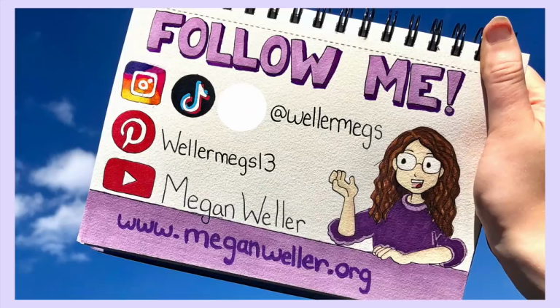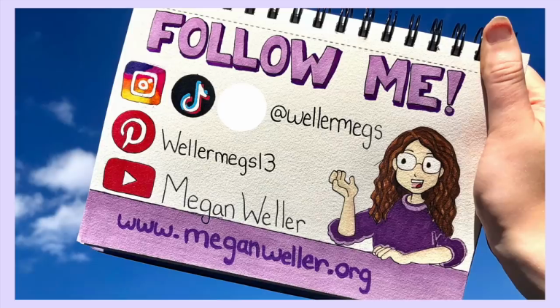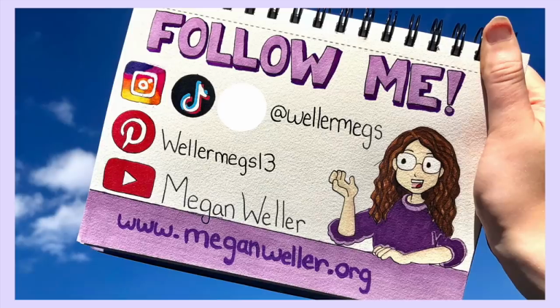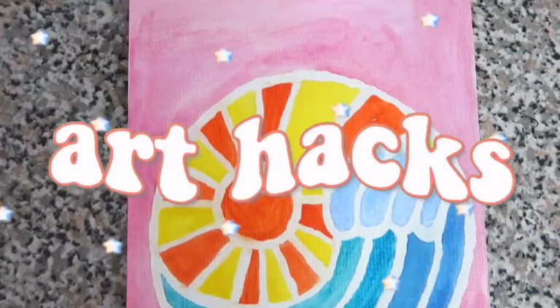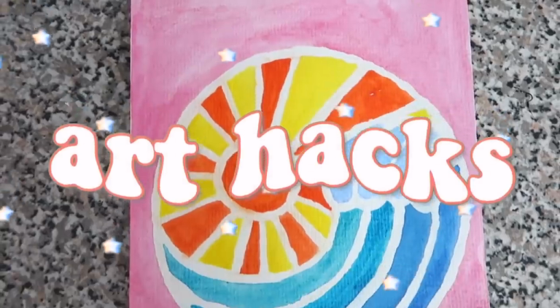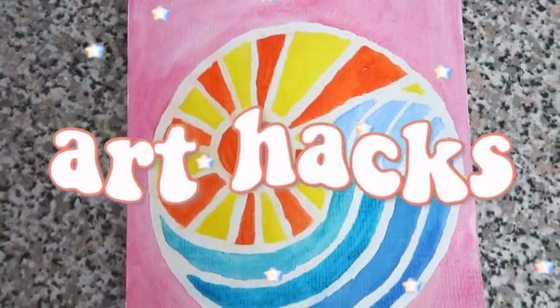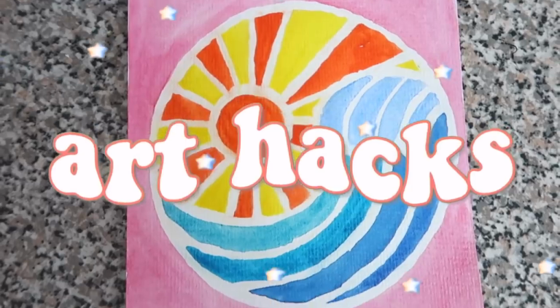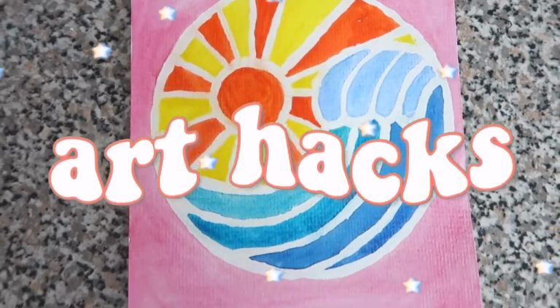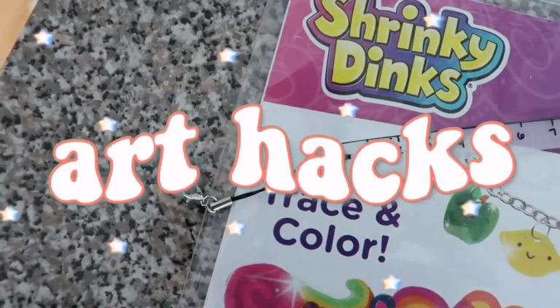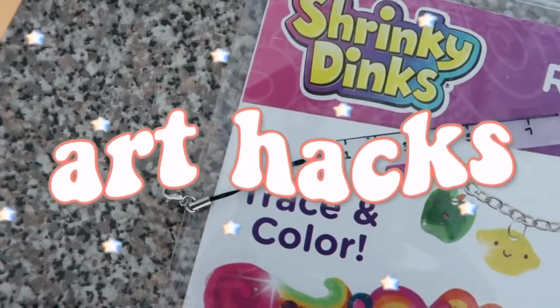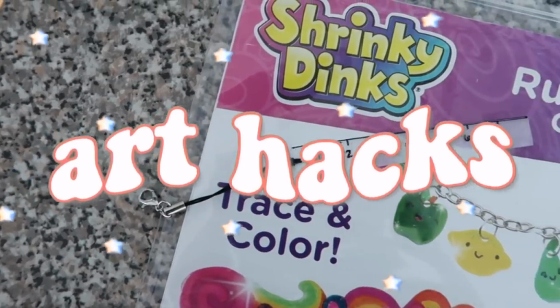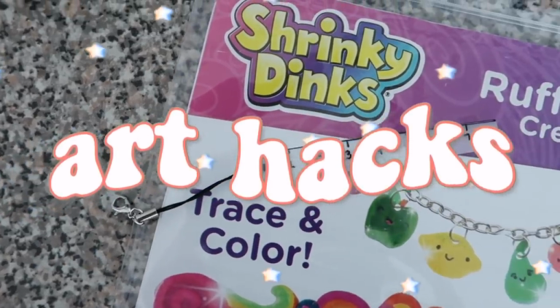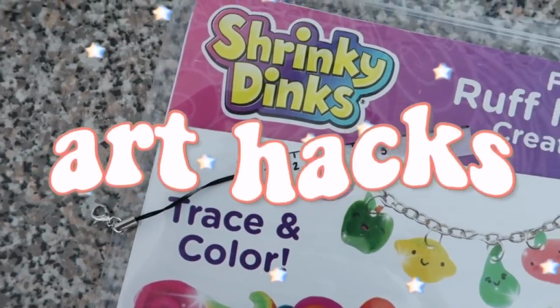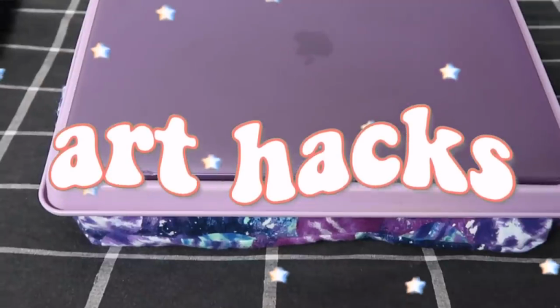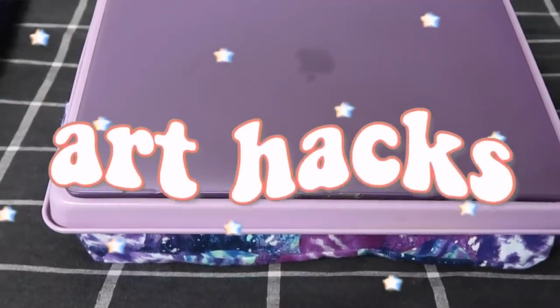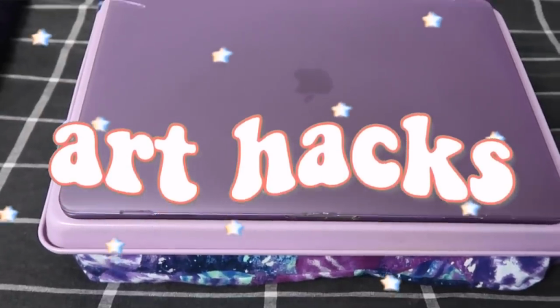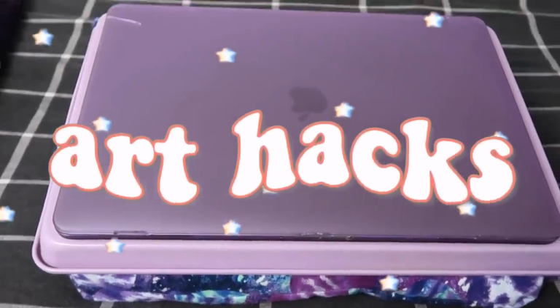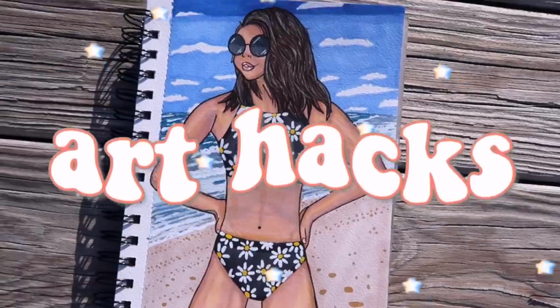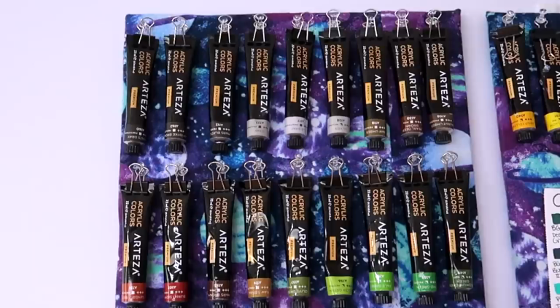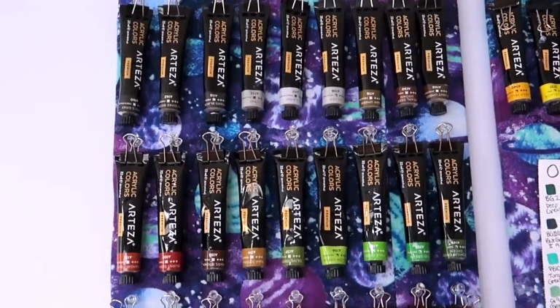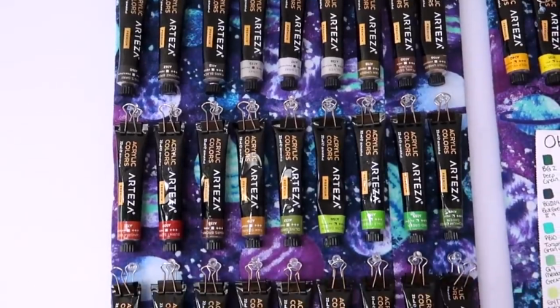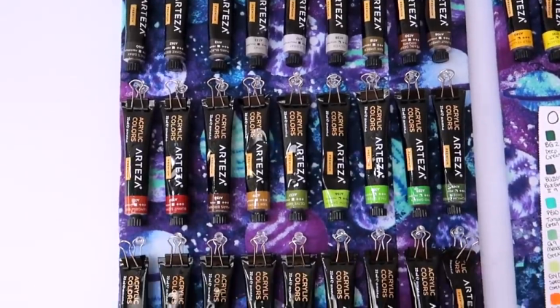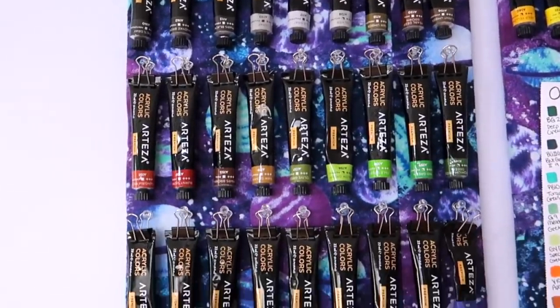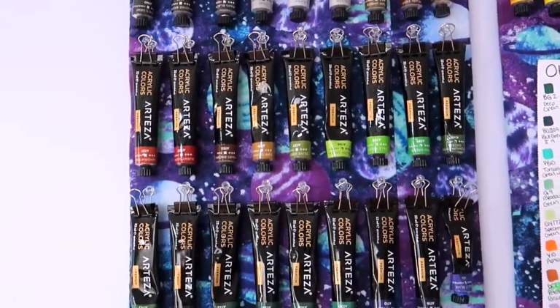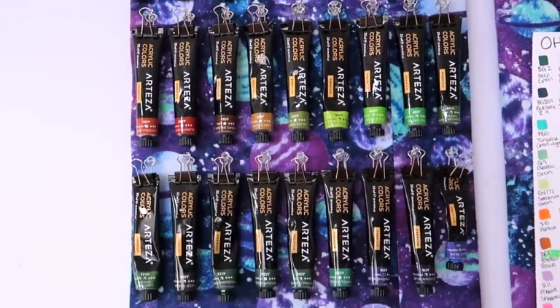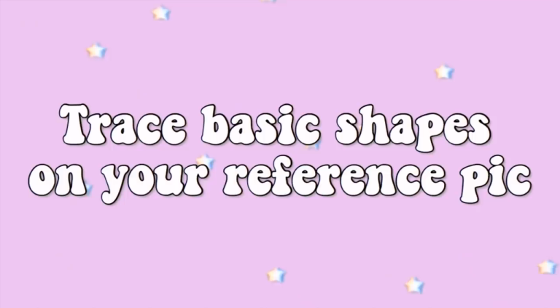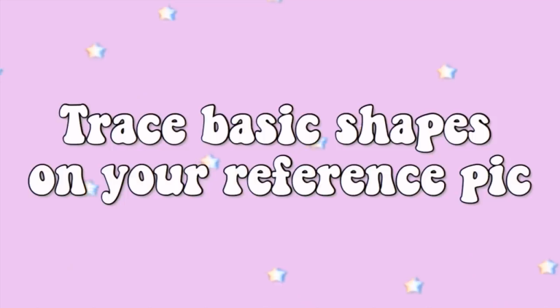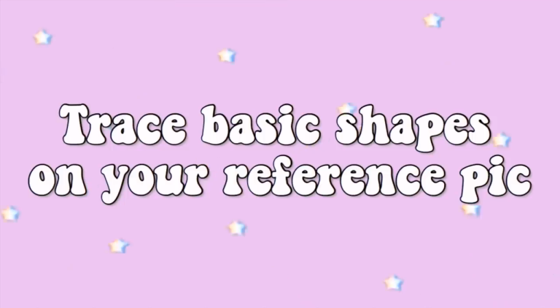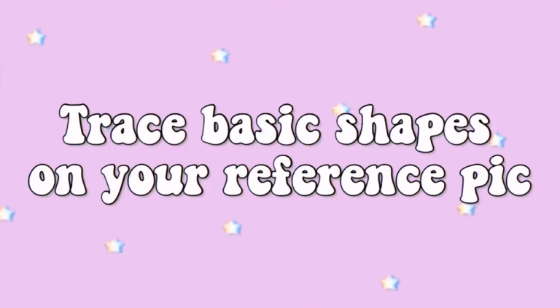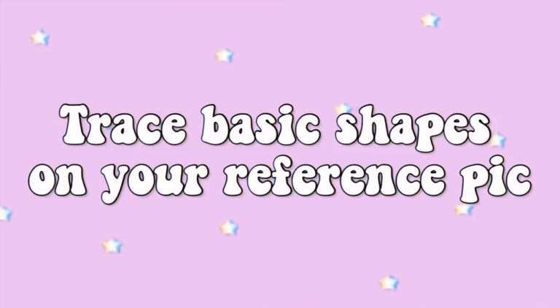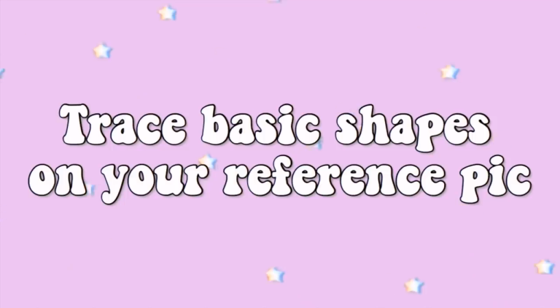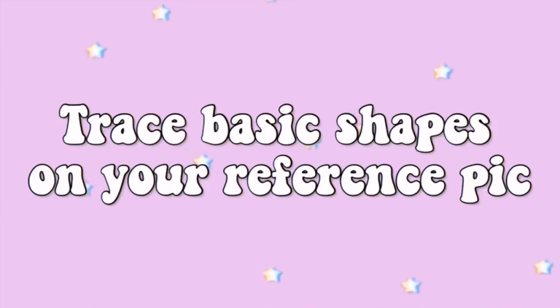Hey guys, it's Megan and today I'm back with another art hacks video. I did one of these about a year ago and I finally came up with enough ideas to do another one. You guys know I hate long intros so let's just get into it.